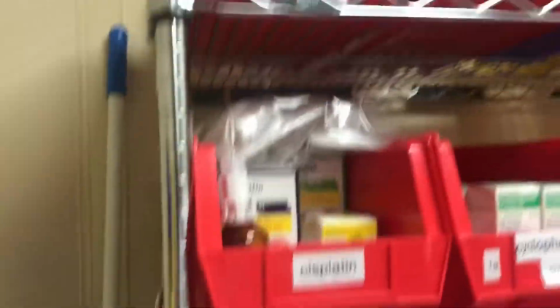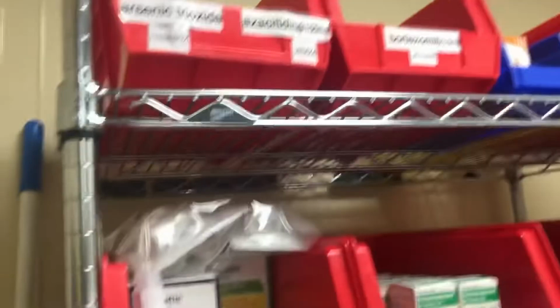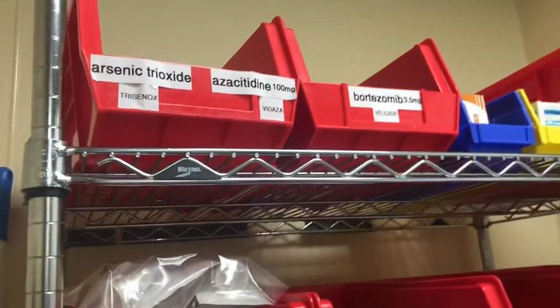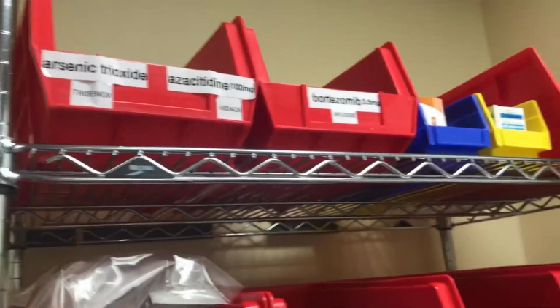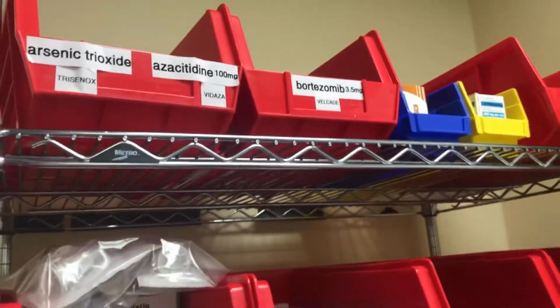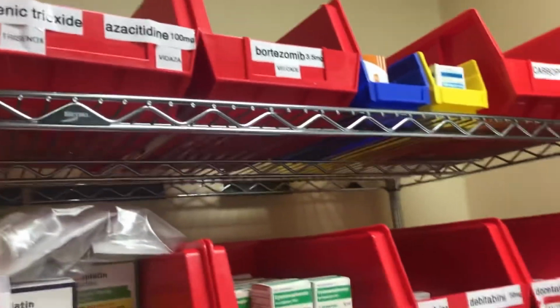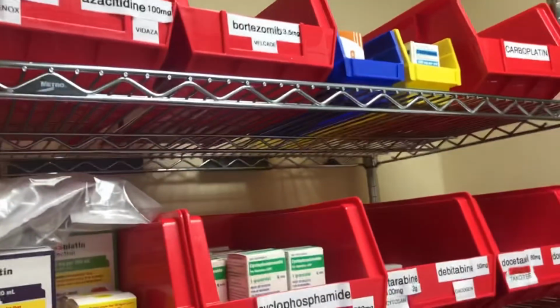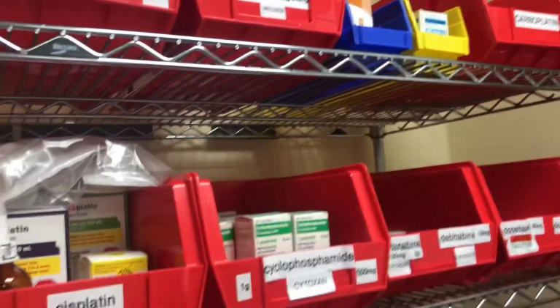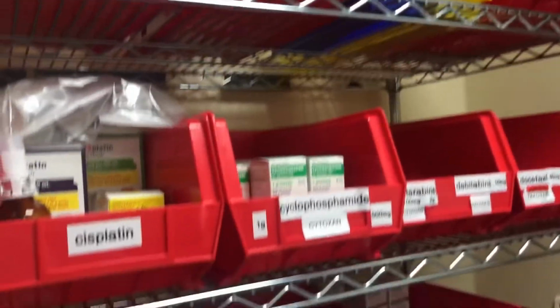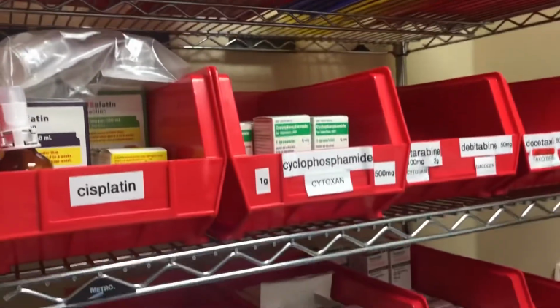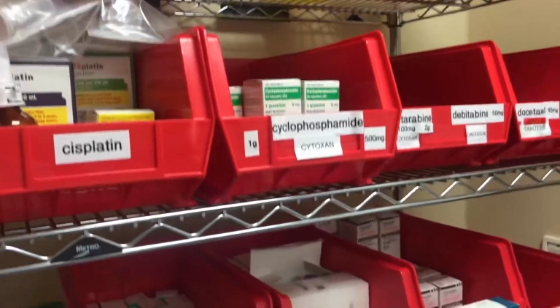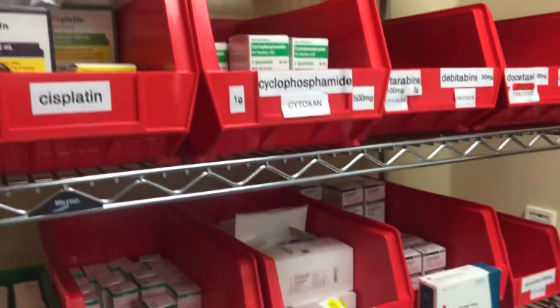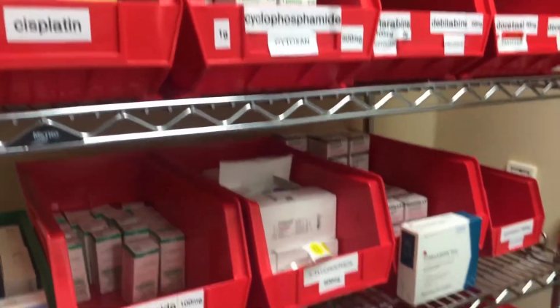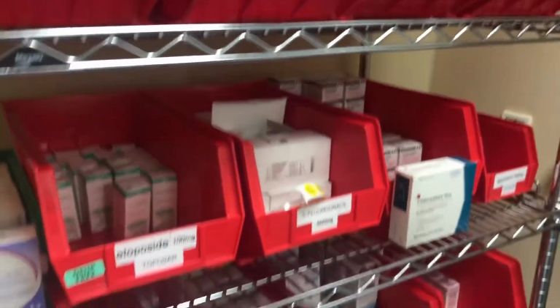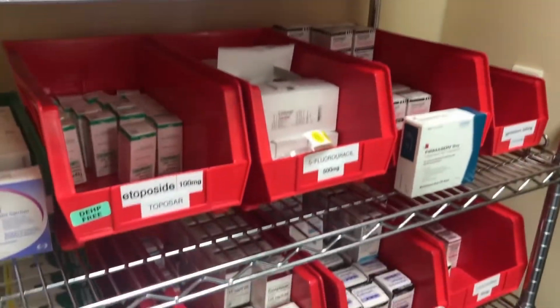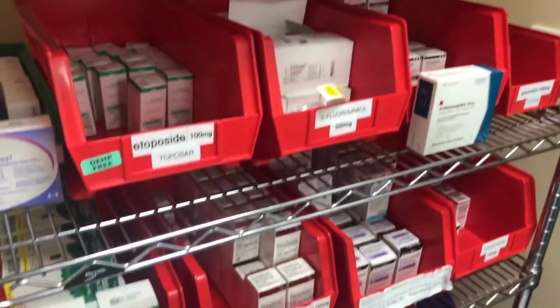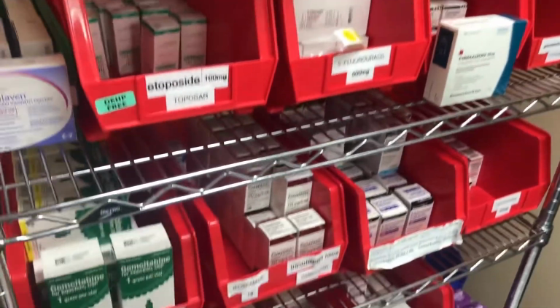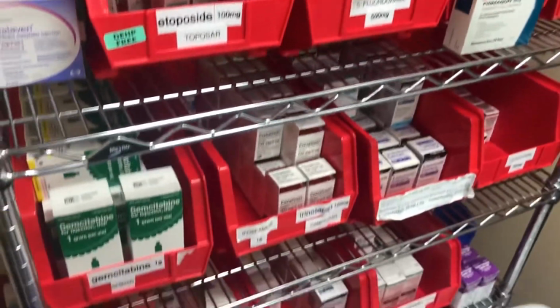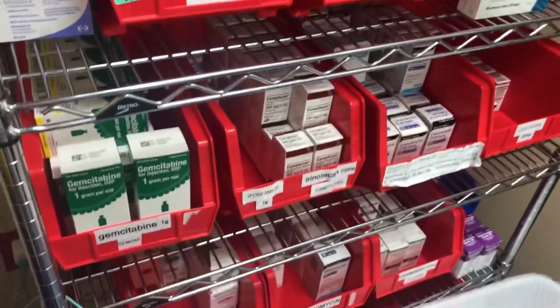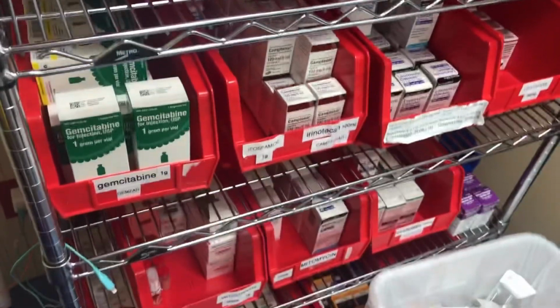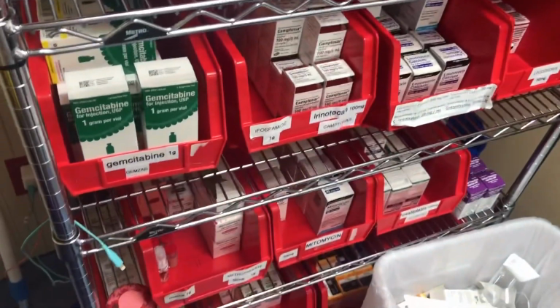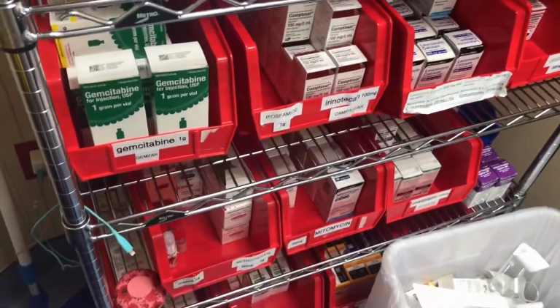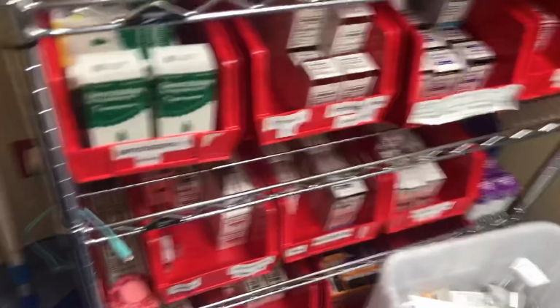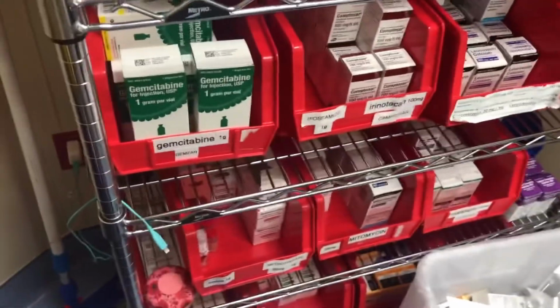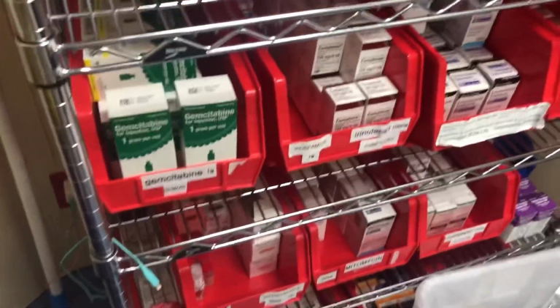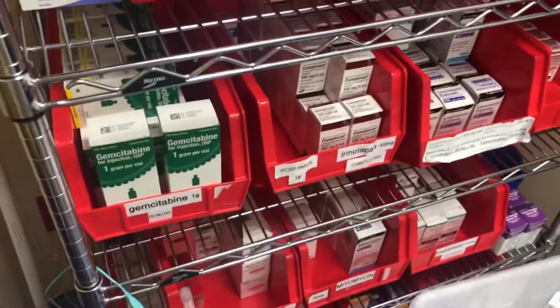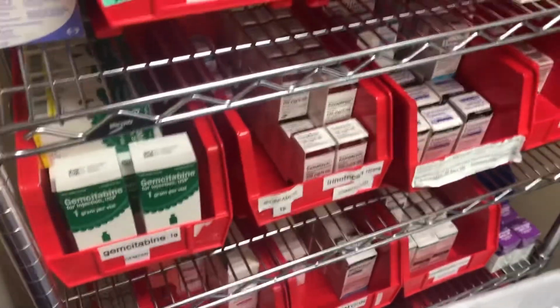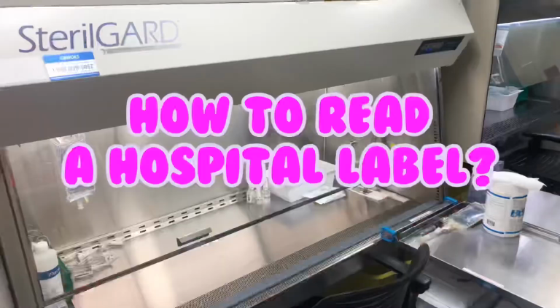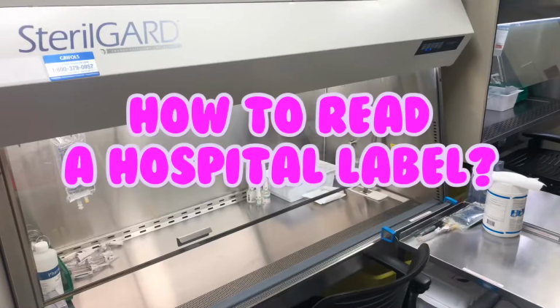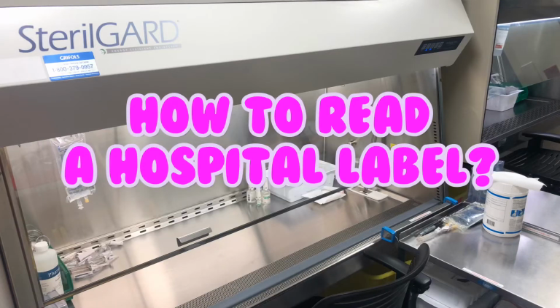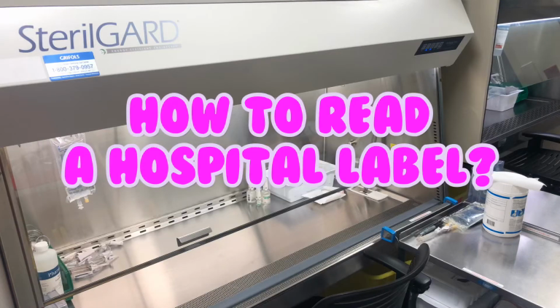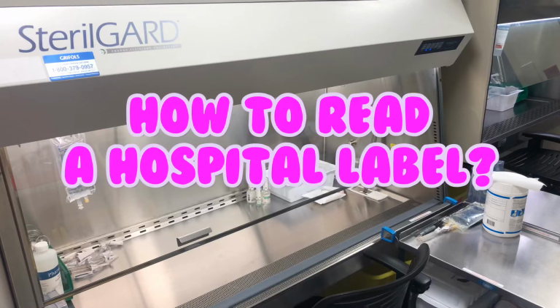These are all of our non-refrigerated drugs, labeled and arranged in alphabetical order. That's a little mini tour of our chemo room! In the next clip I'm going to show you some of the drugs I made today and how to calculate the label.